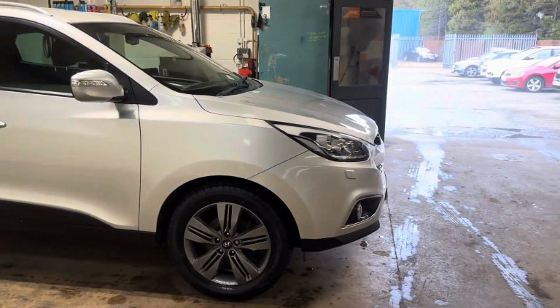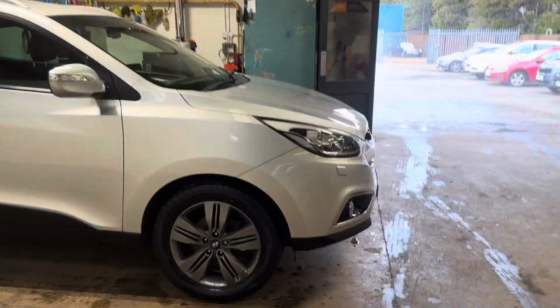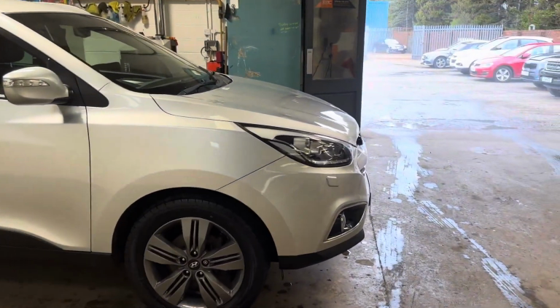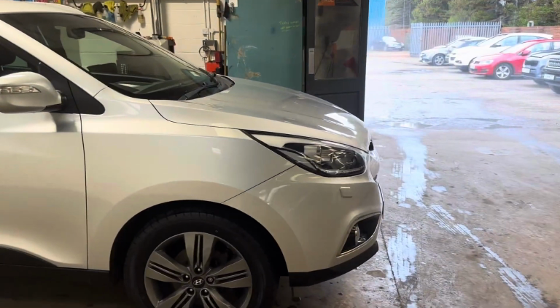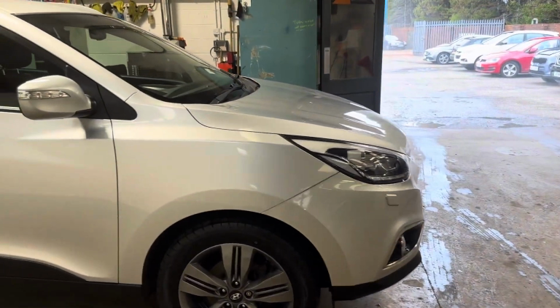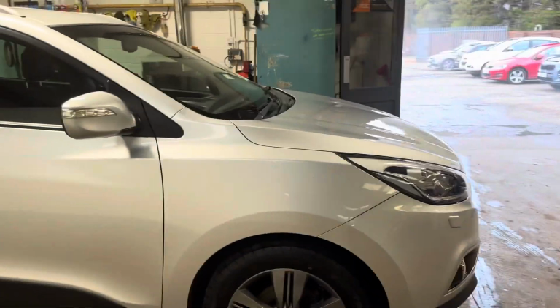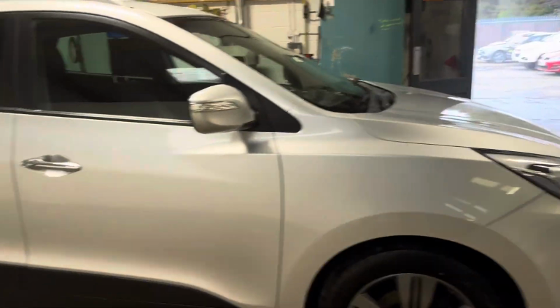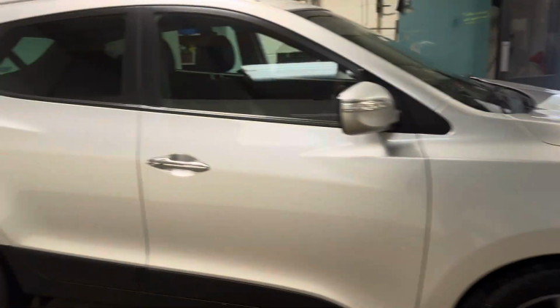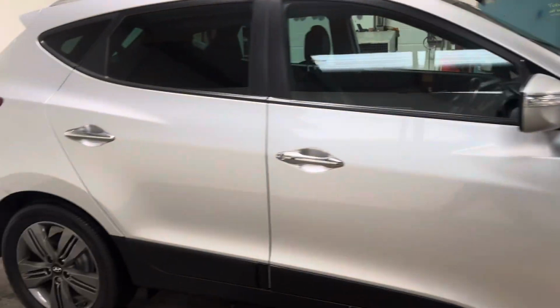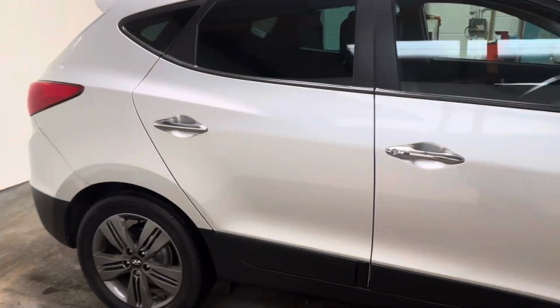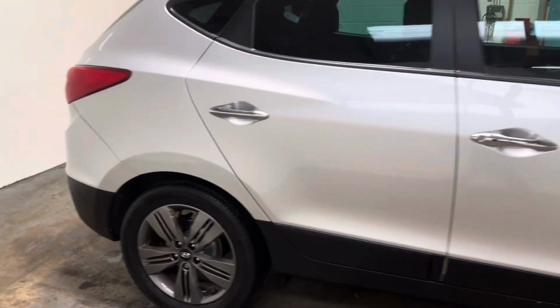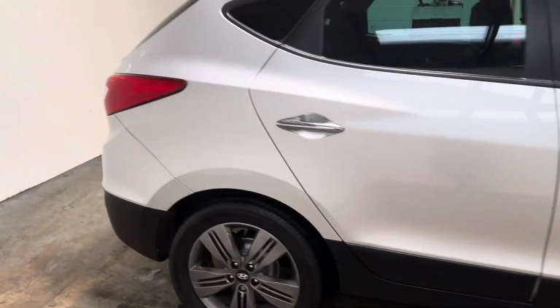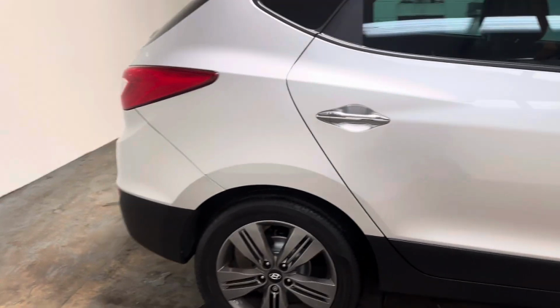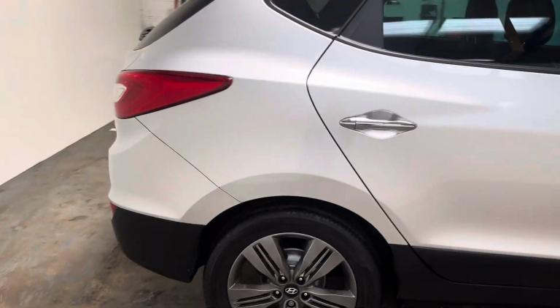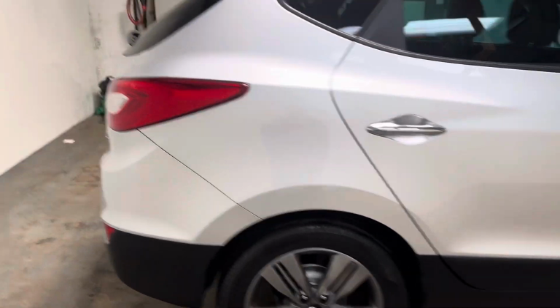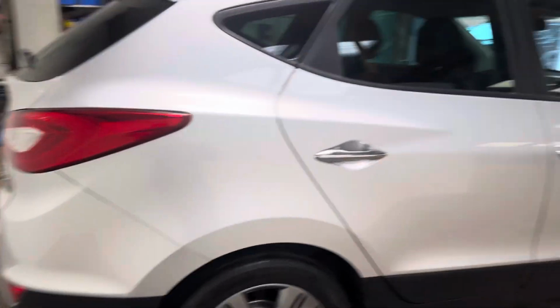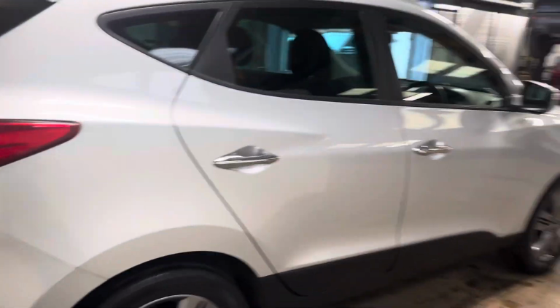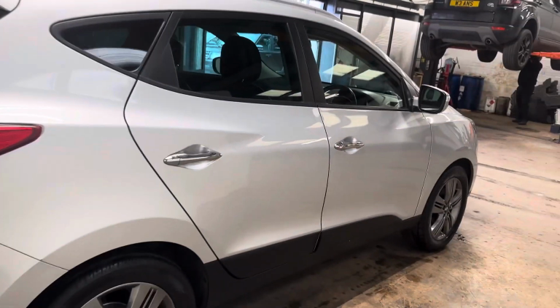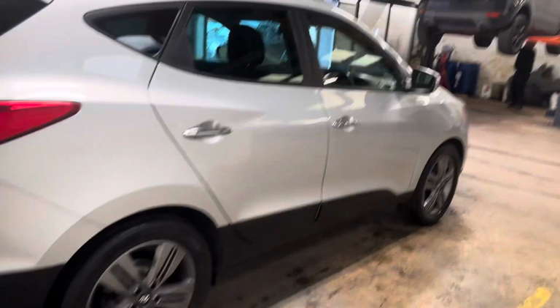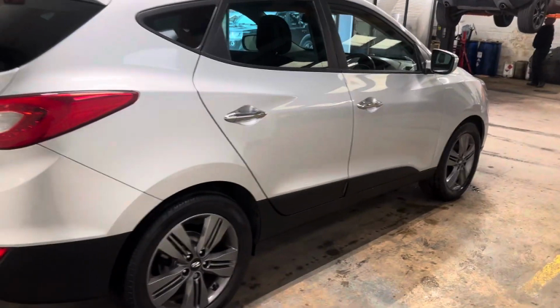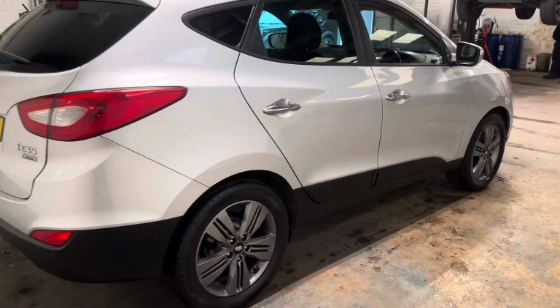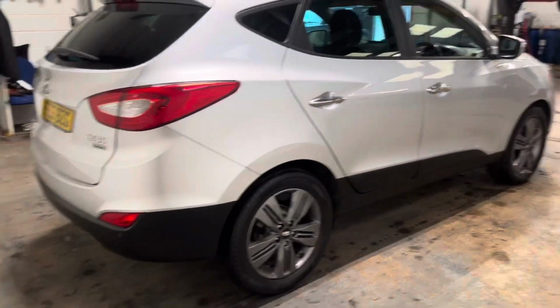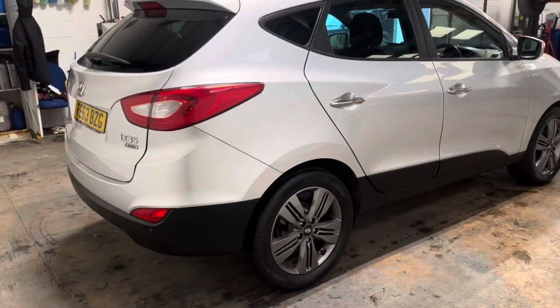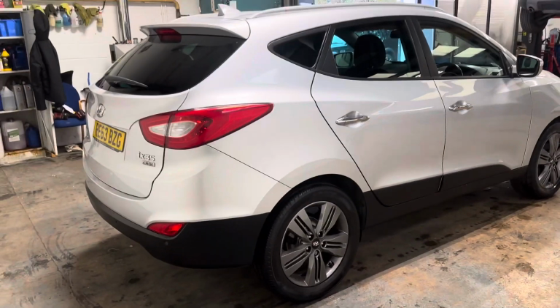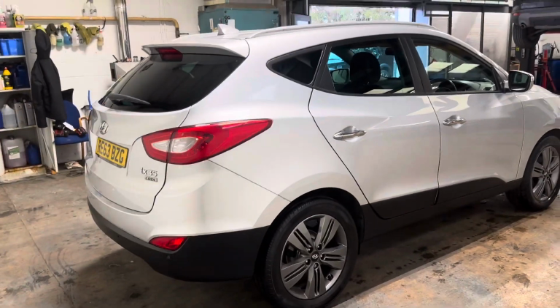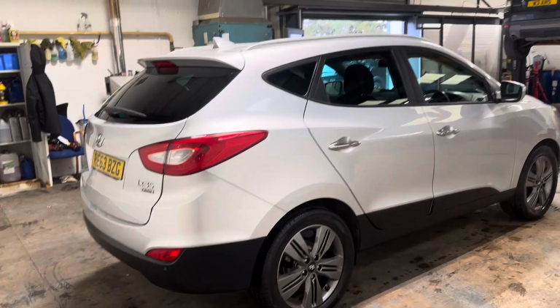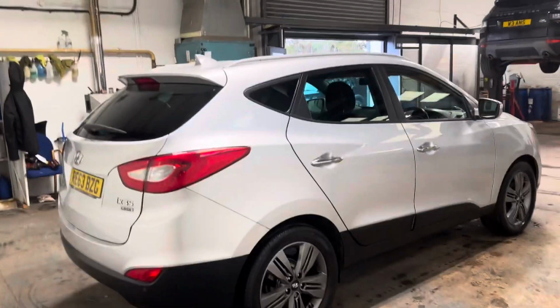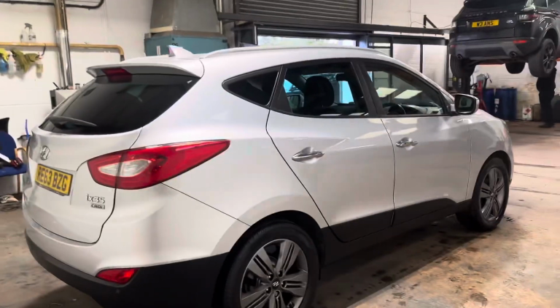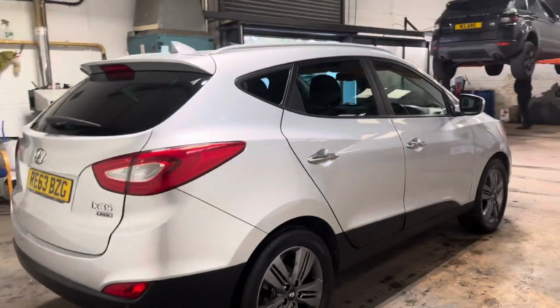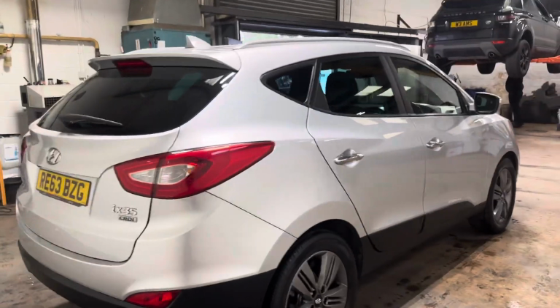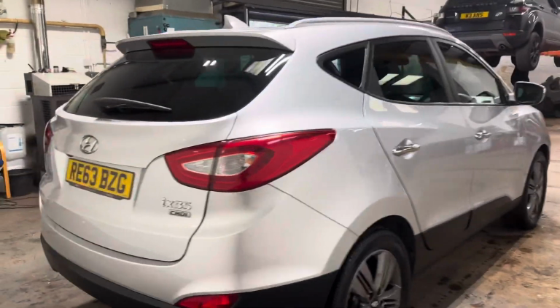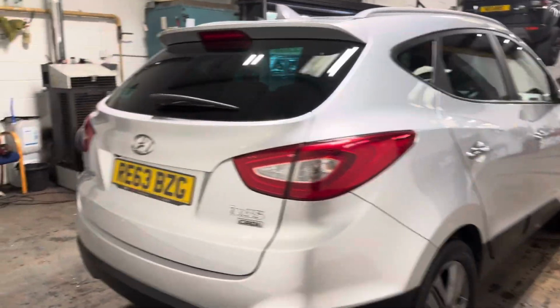I'm going to start with the graphite grey alloy wheels. It has the privacy glass, it has the roof rails which are a nice touch, and it also has the park assist.